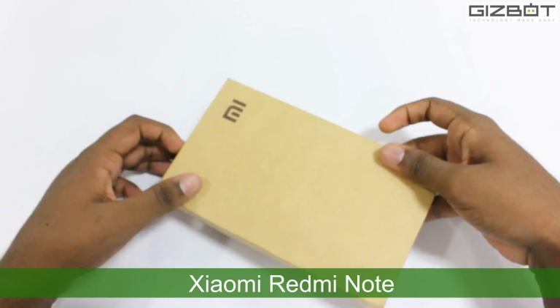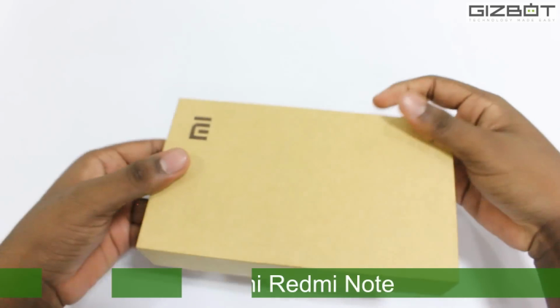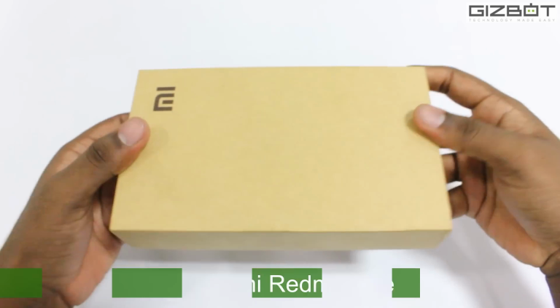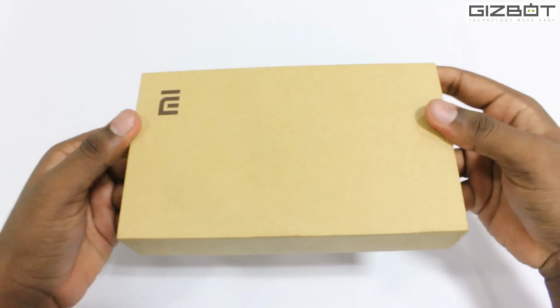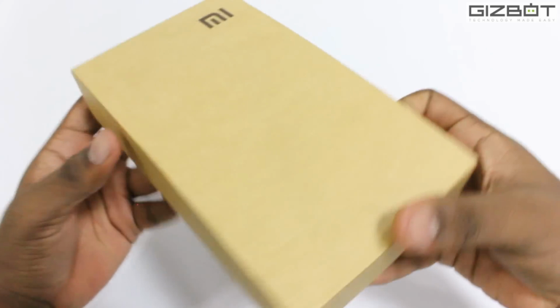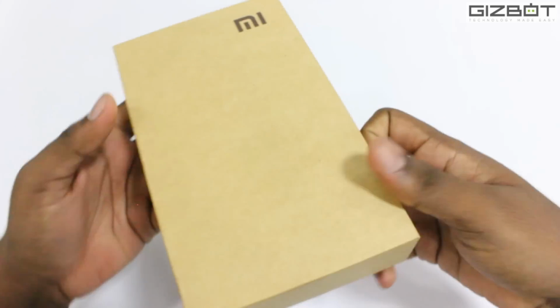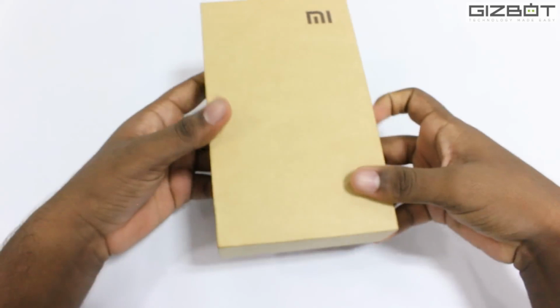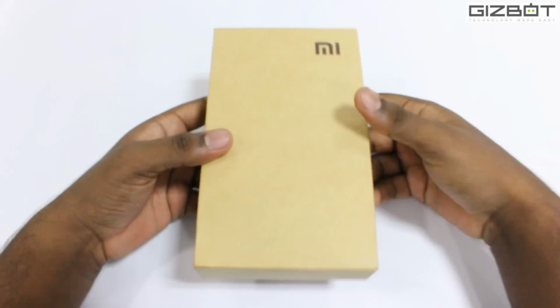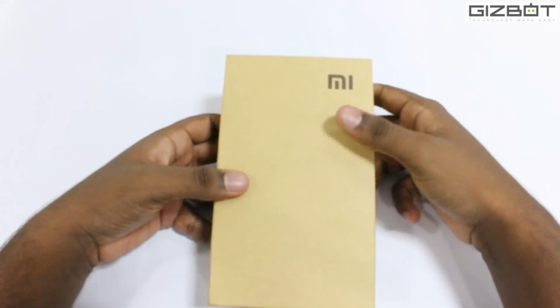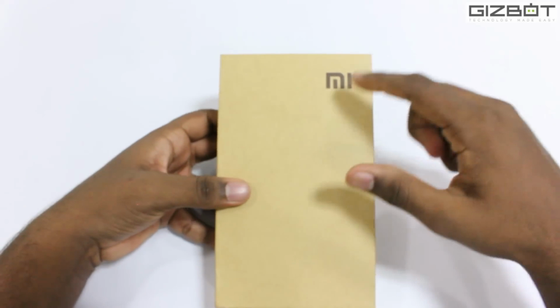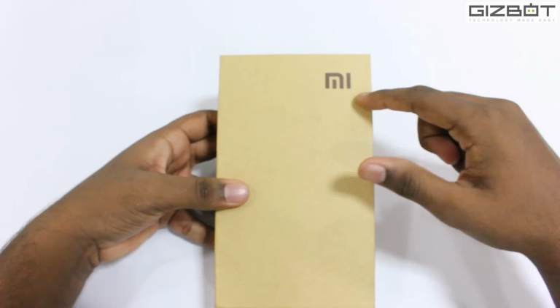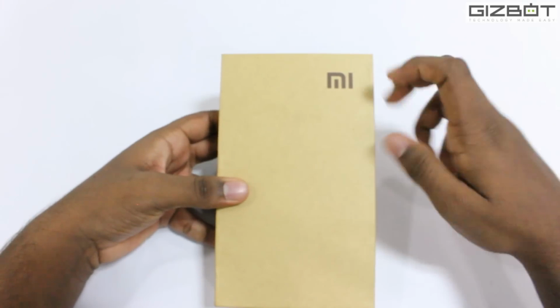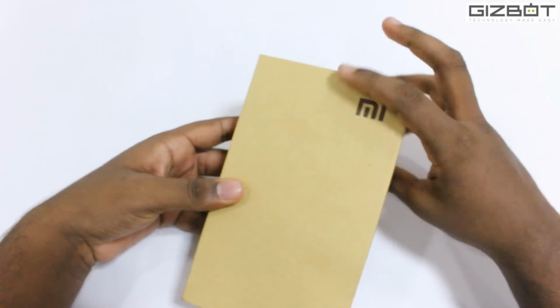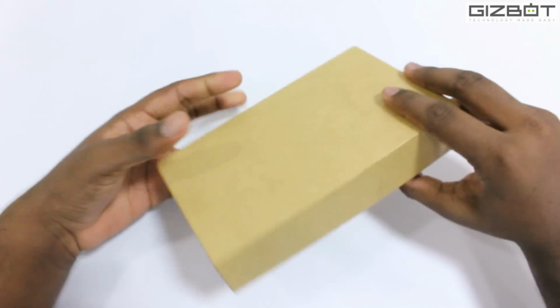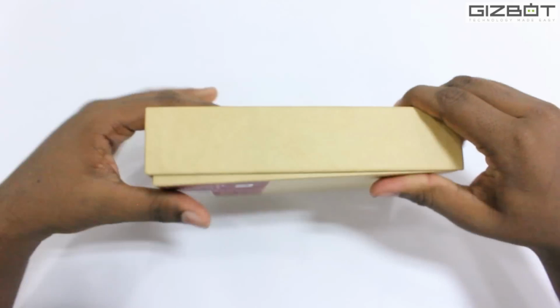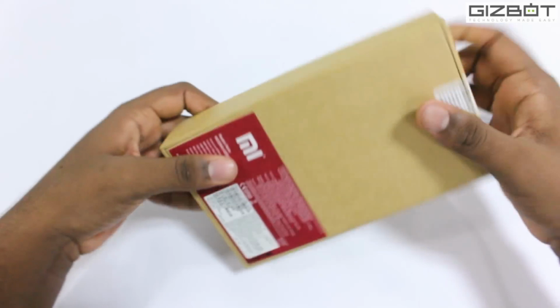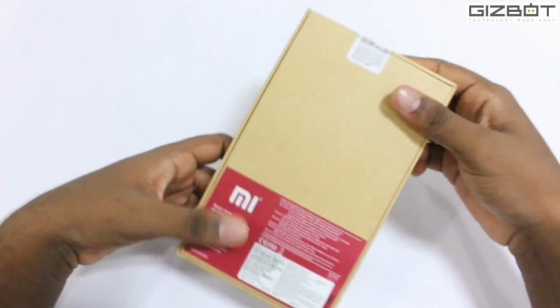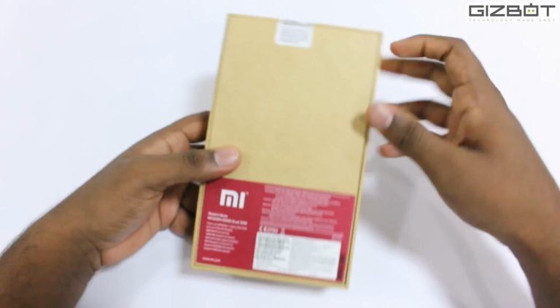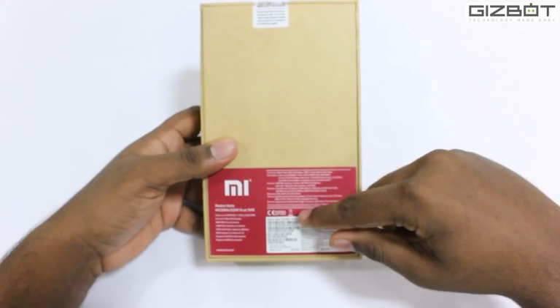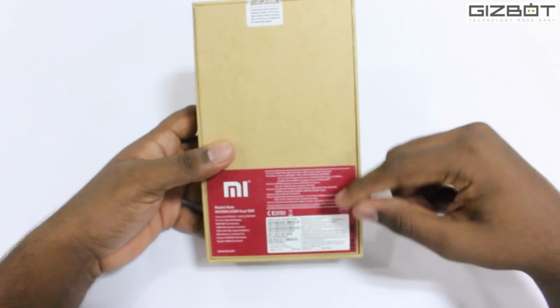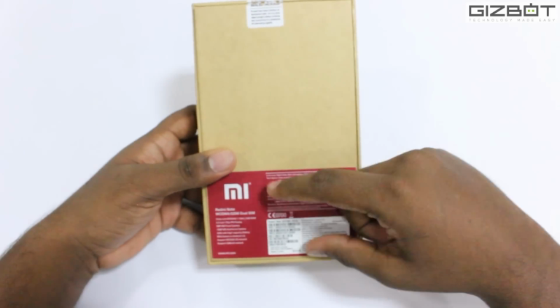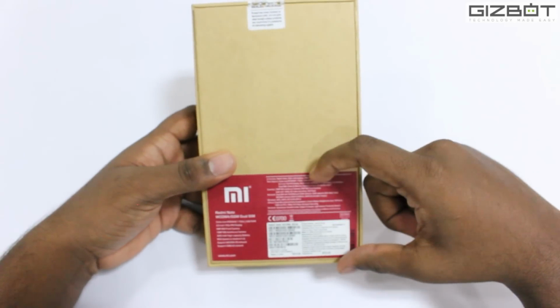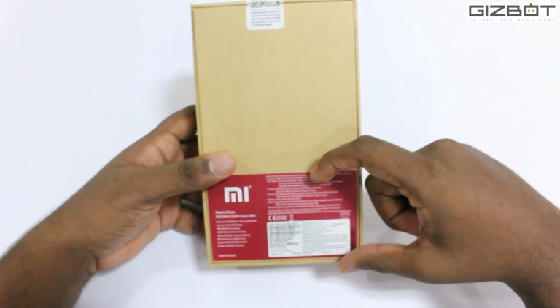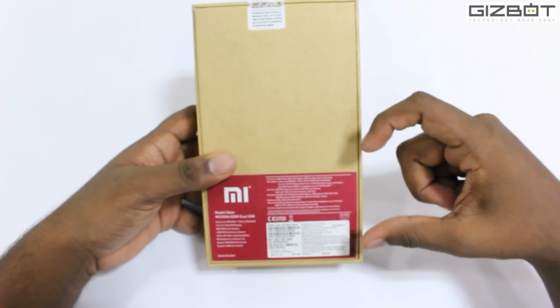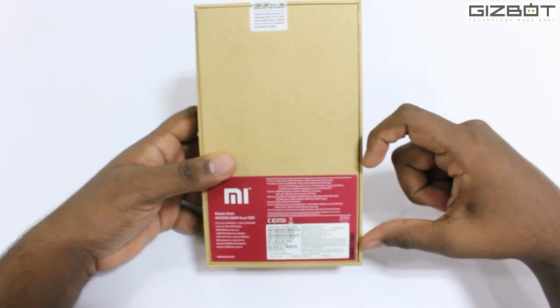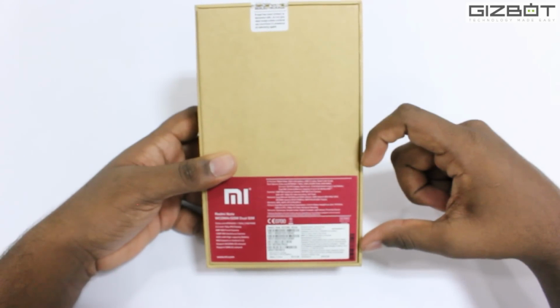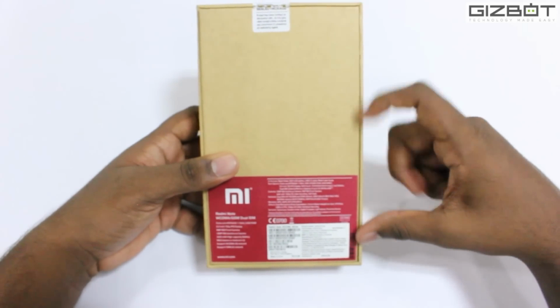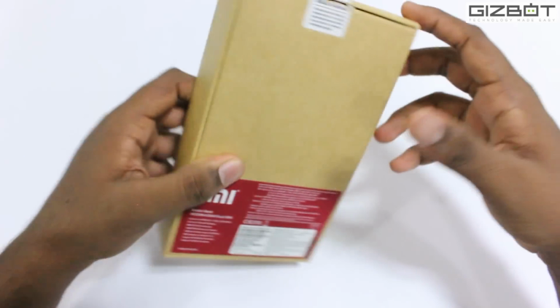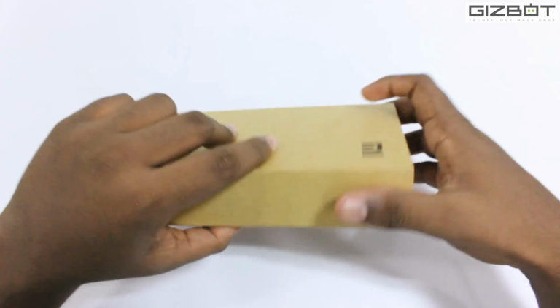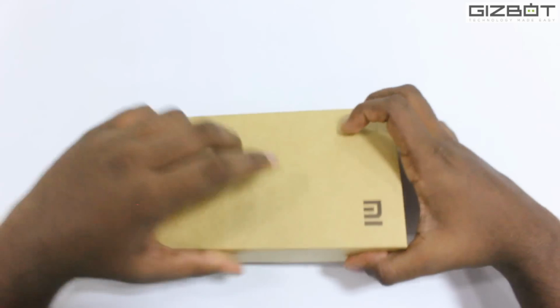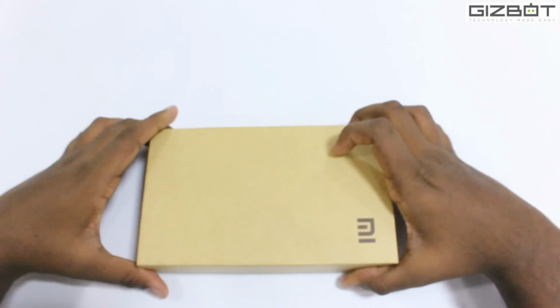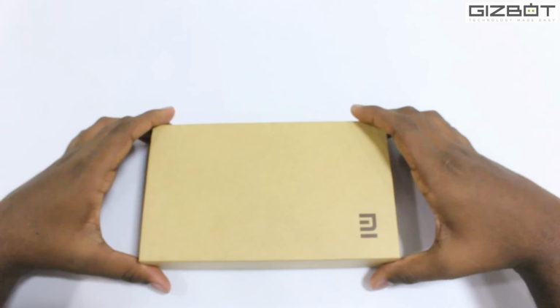As you can see the box is brown cardboard and you can see the MI logo in the front. At the back we have a sticker stating all the various features of the phone. Now let's open it up.